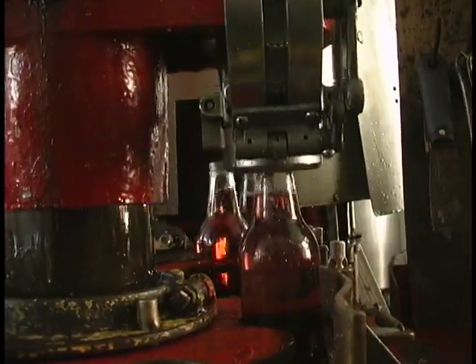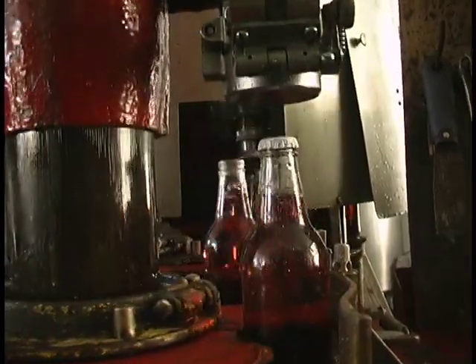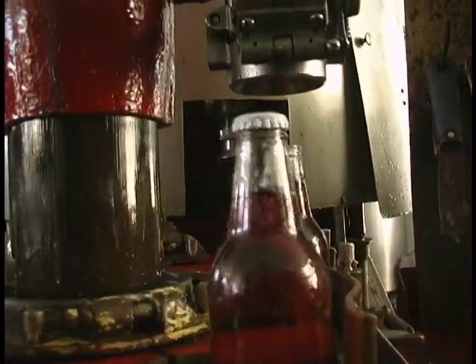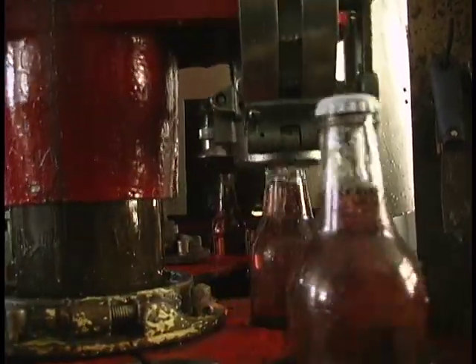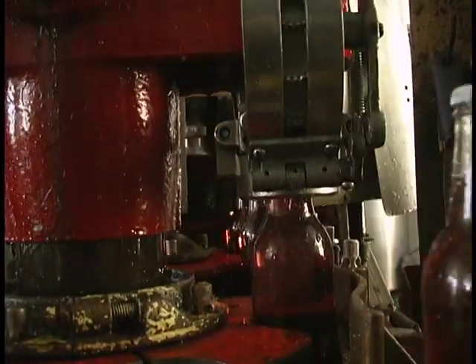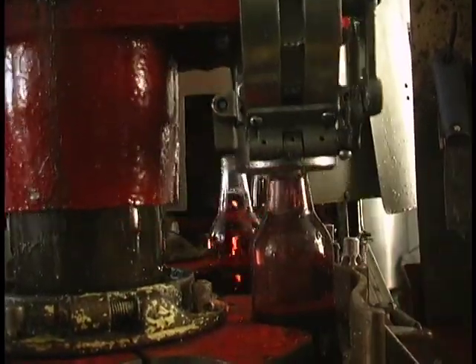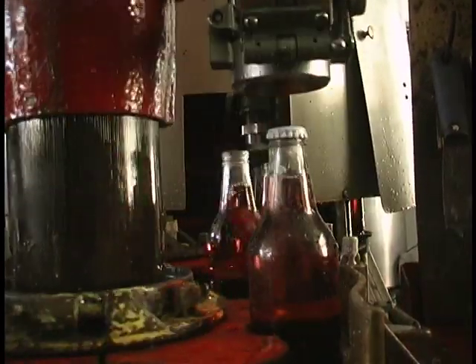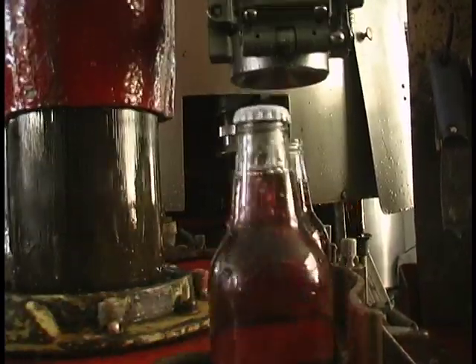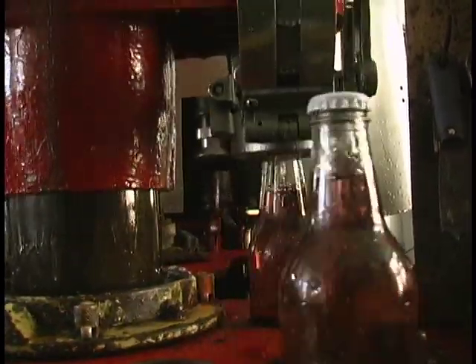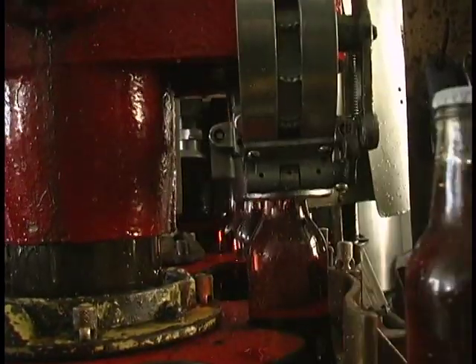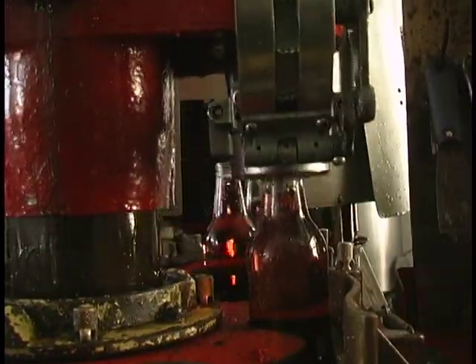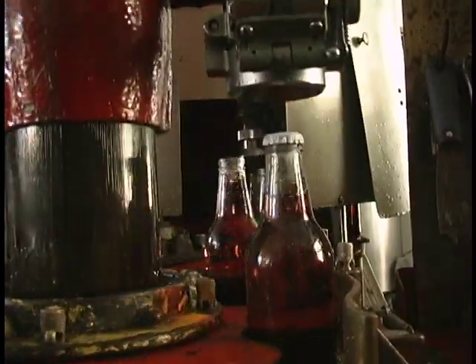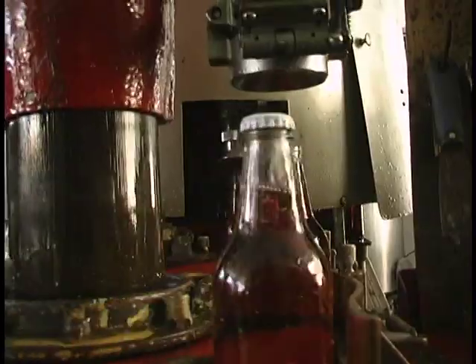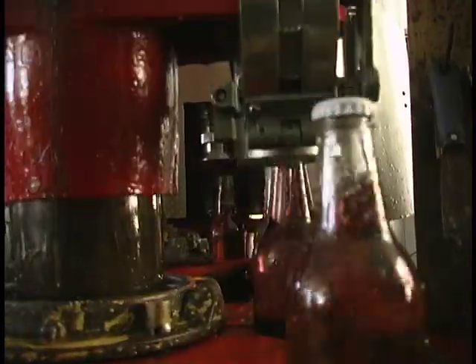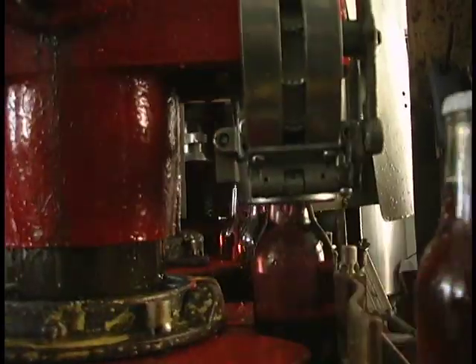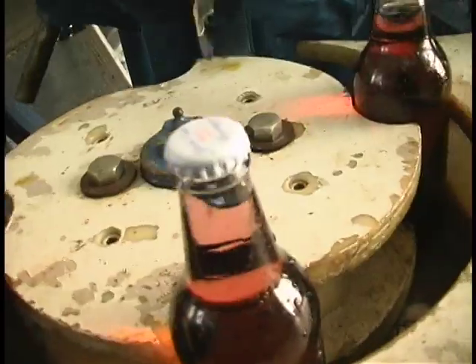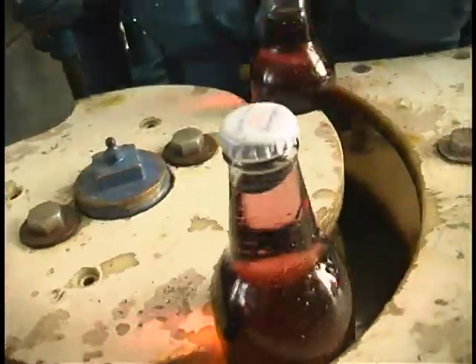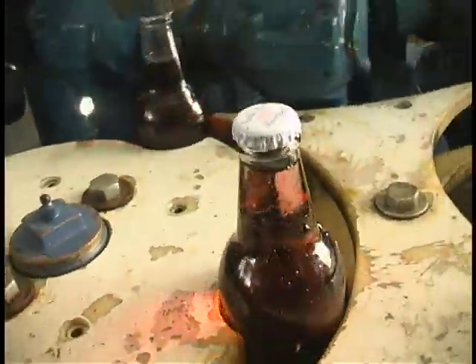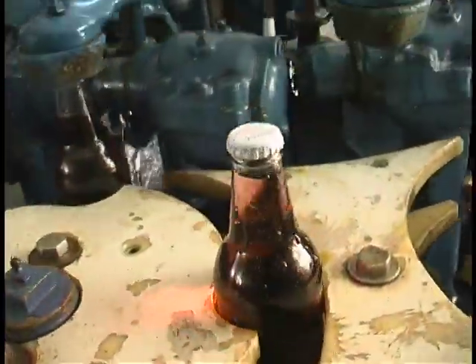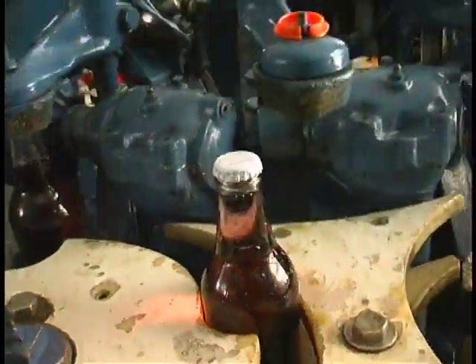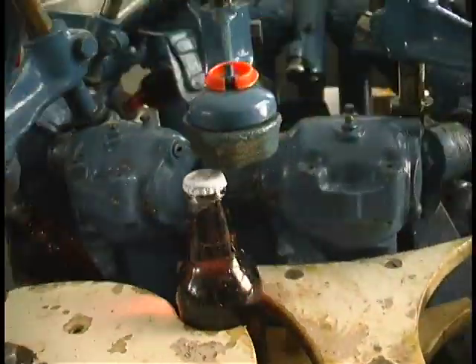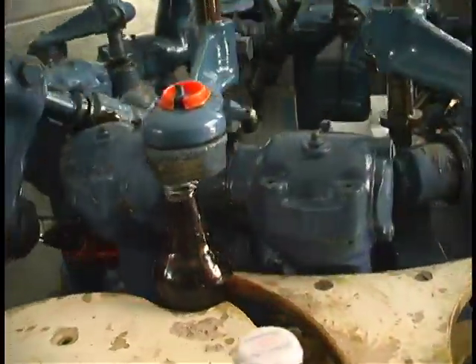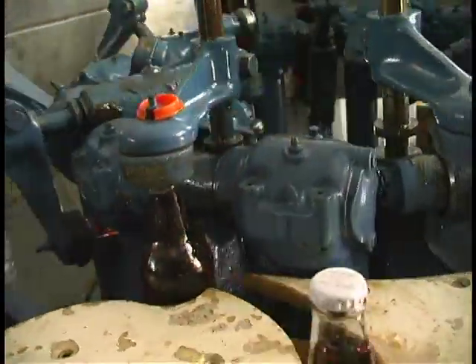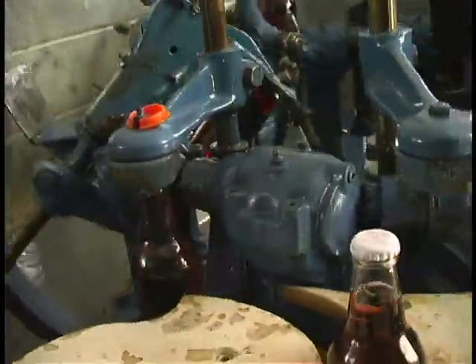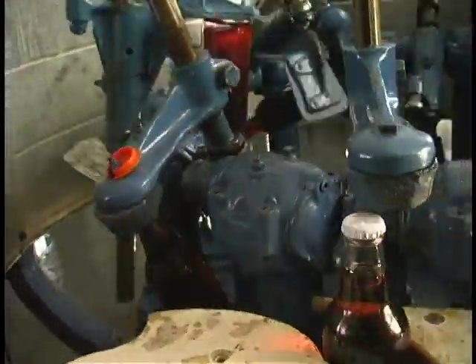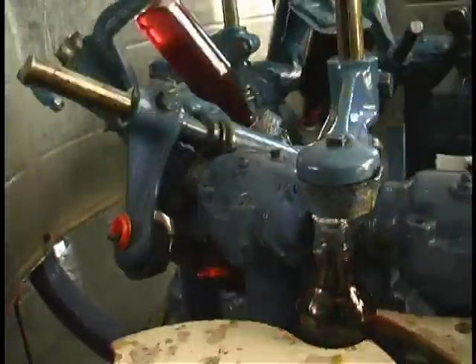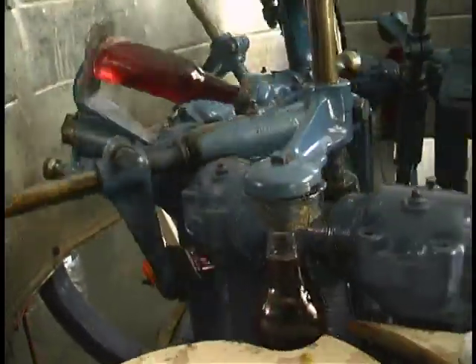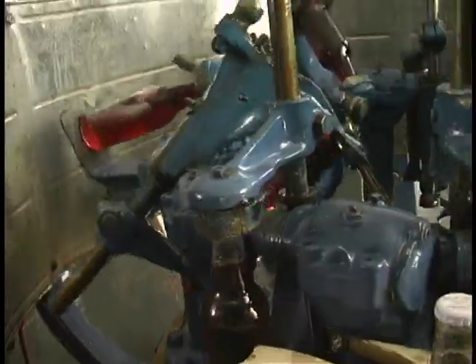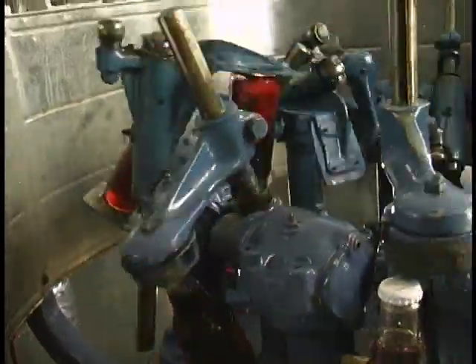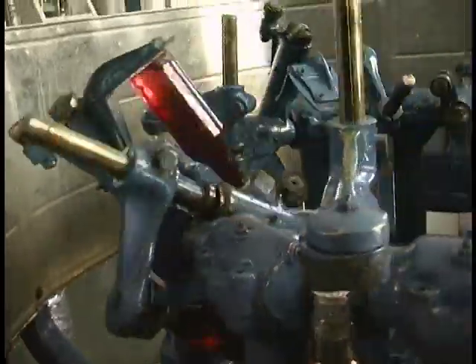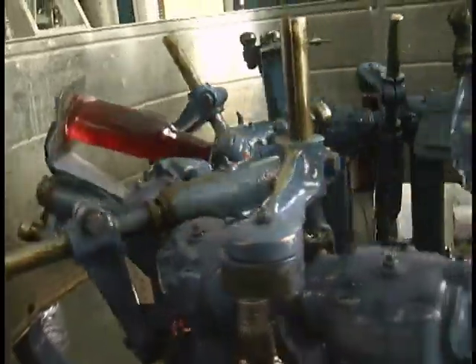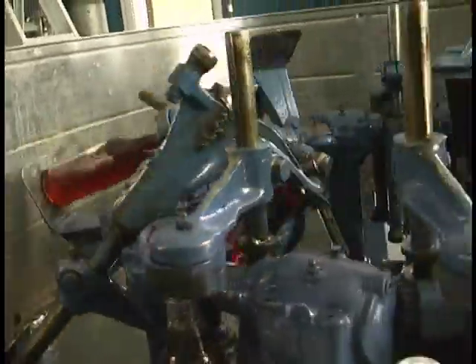From there, the bottles get their caps. Next, the syrup and water are mixed together.